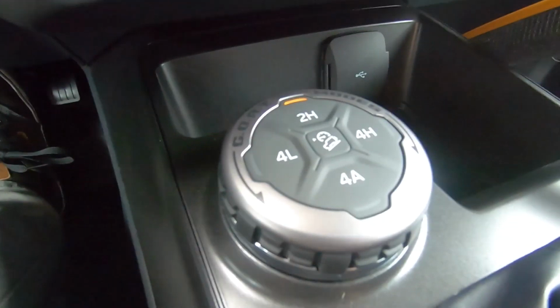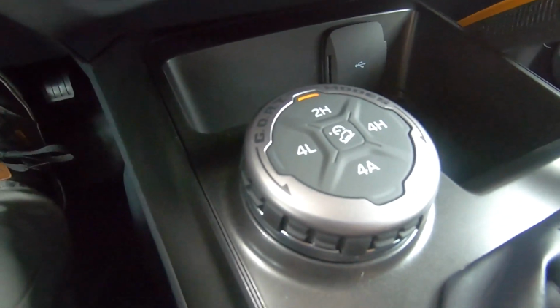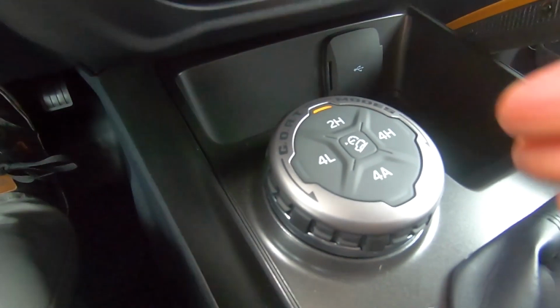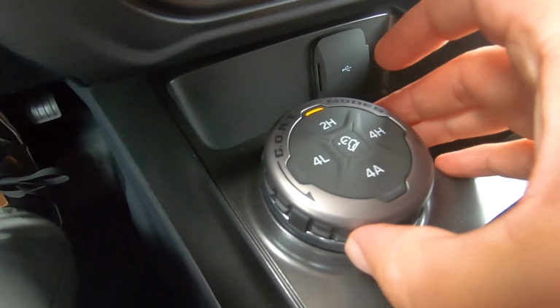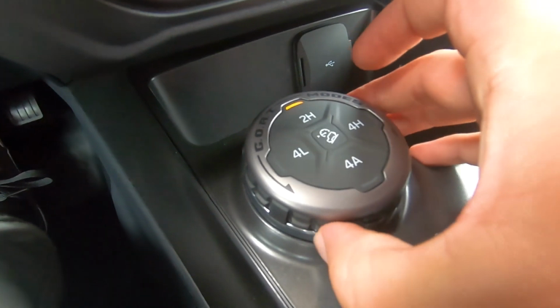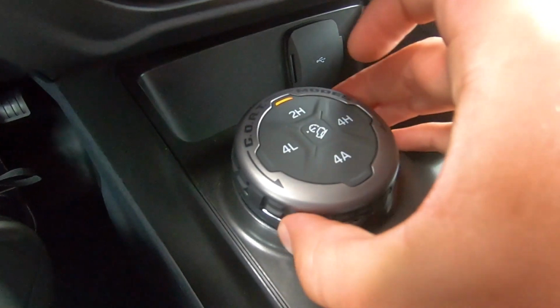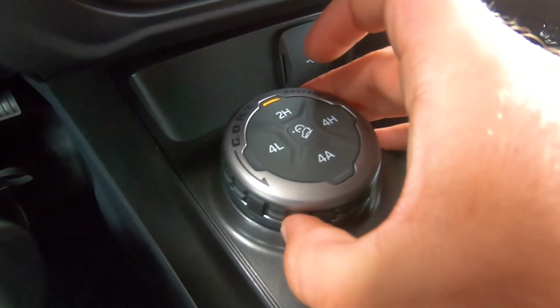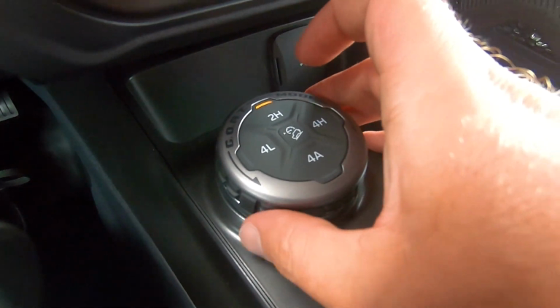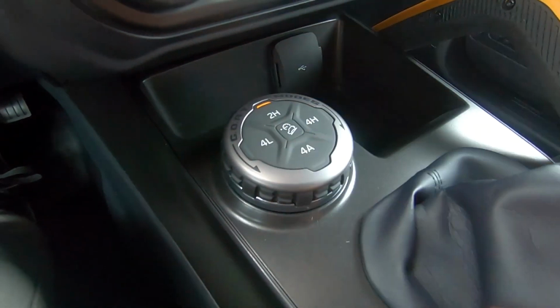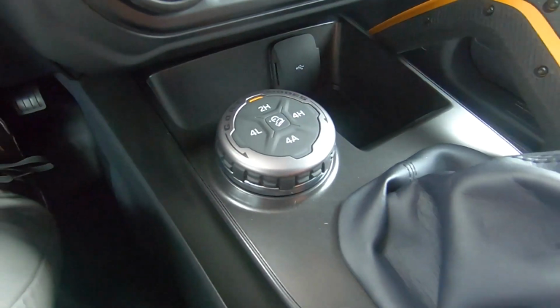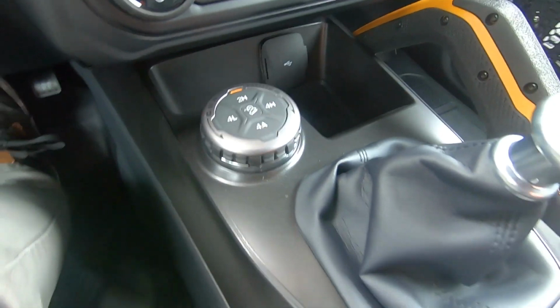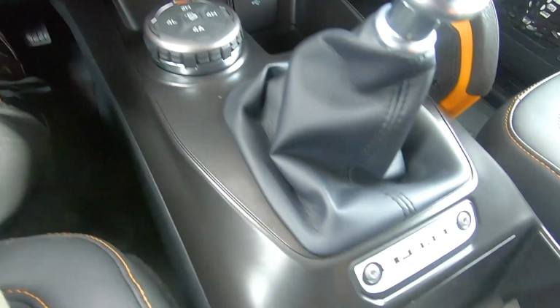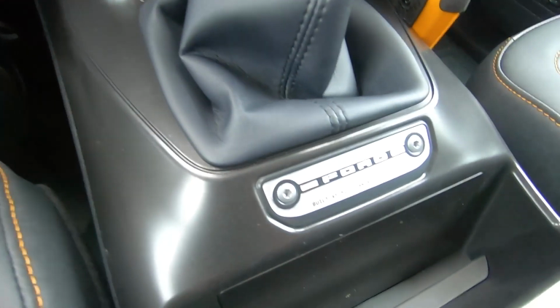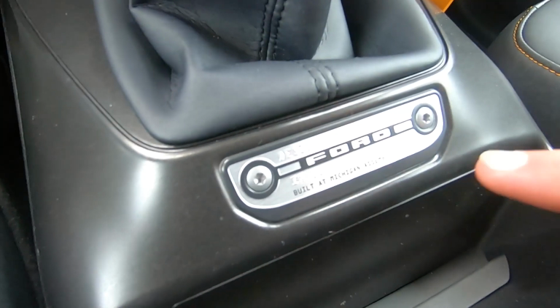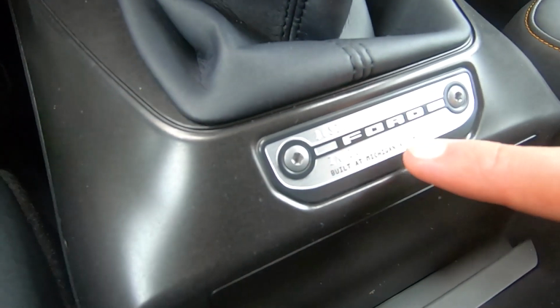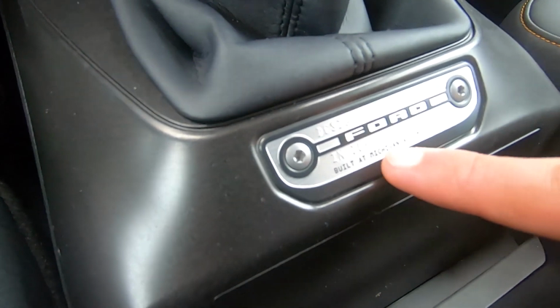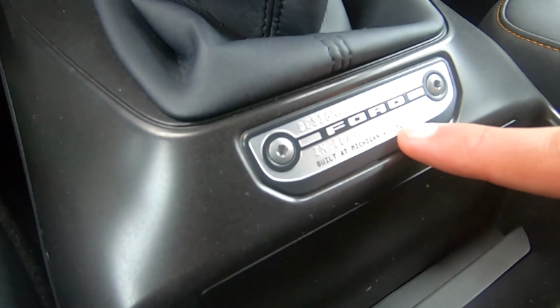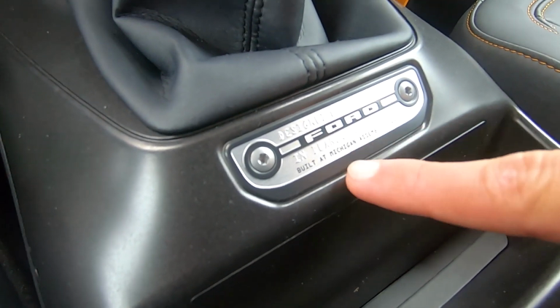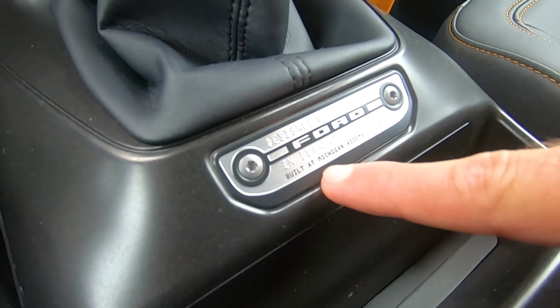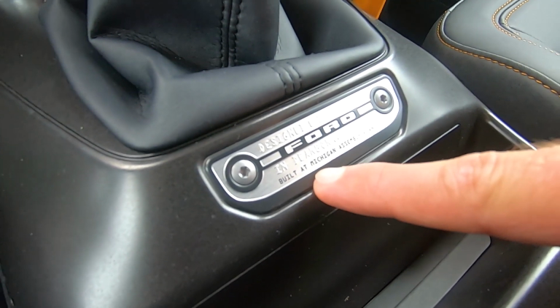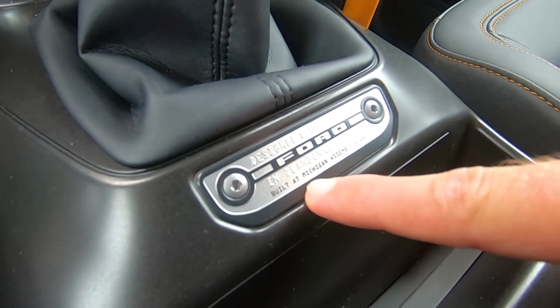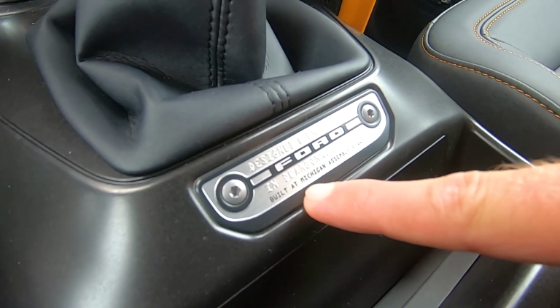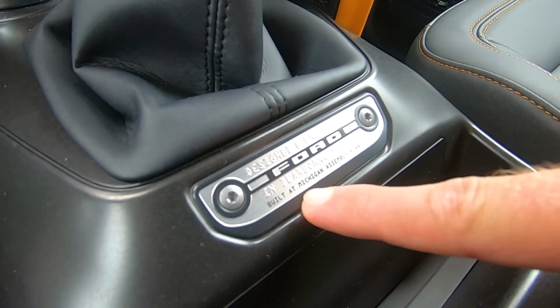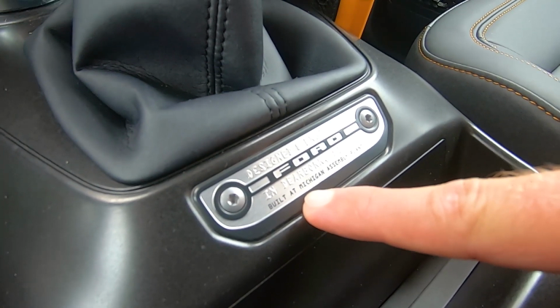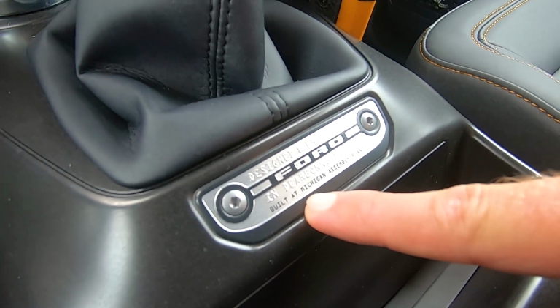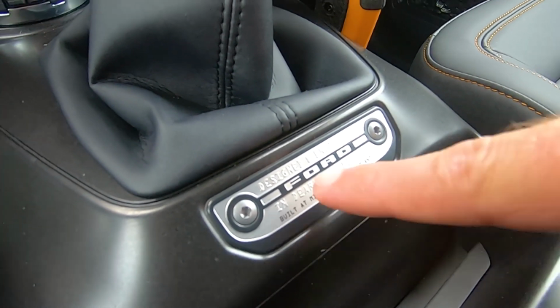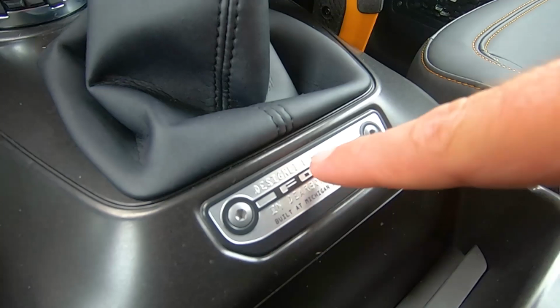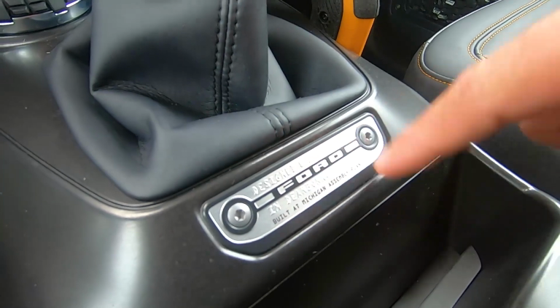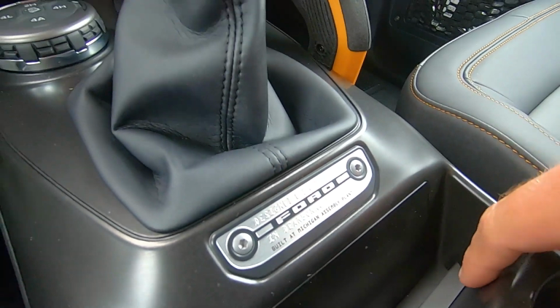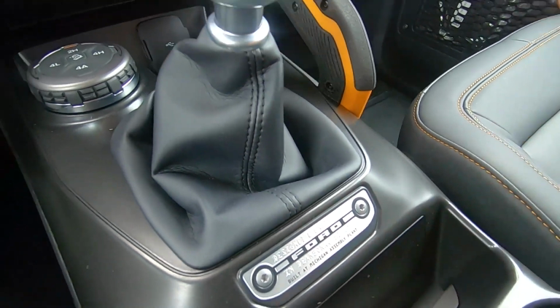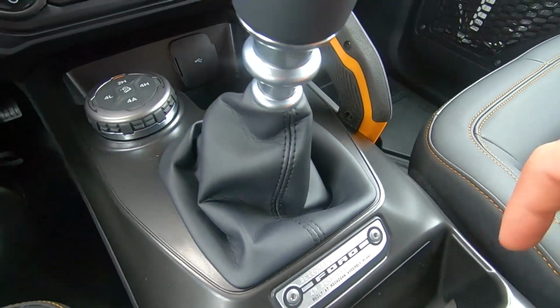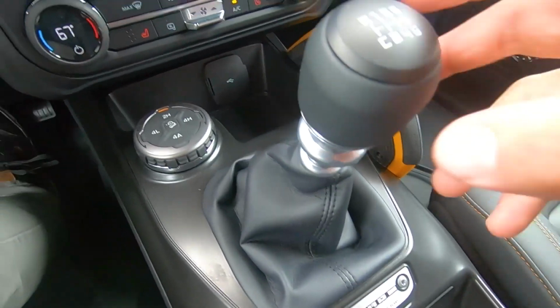Right here are your GOAT modes with that nice rubberized feel on the turn dials. And can't forget that this was designed and engineered in Dearborn, Michigan — that plate is a really nice touch.